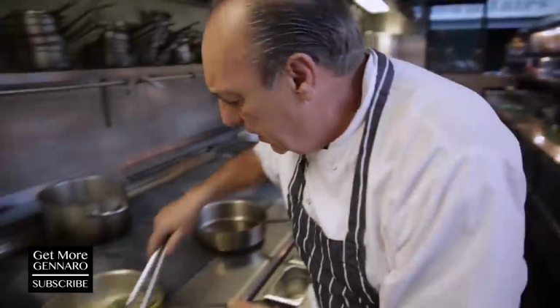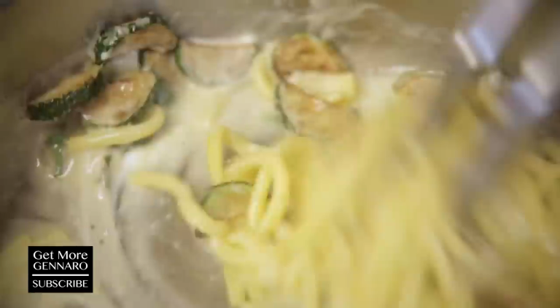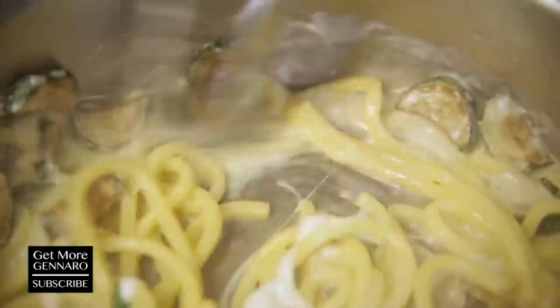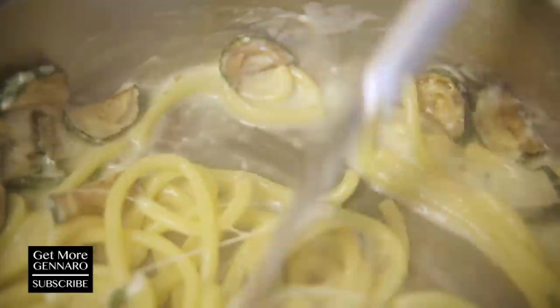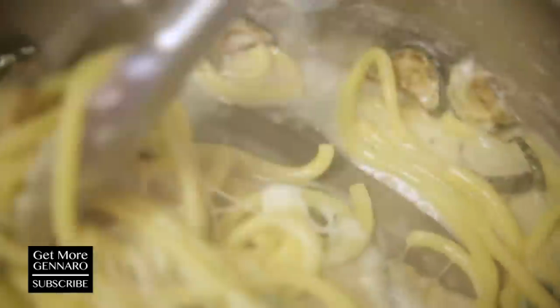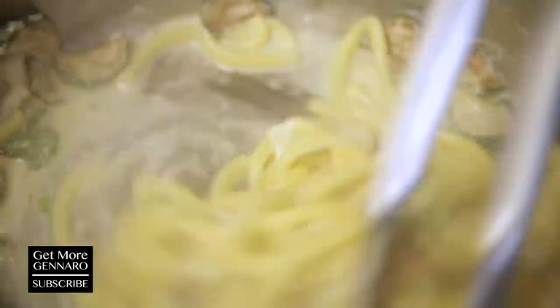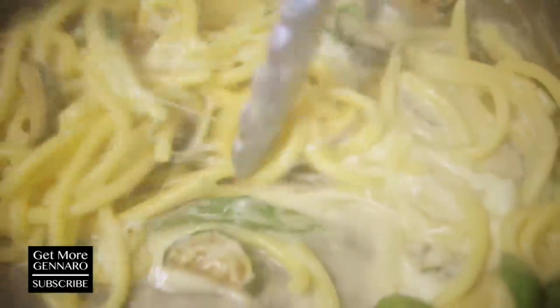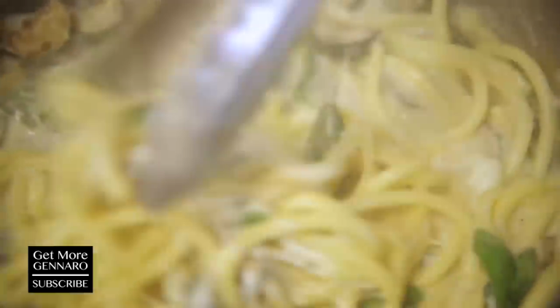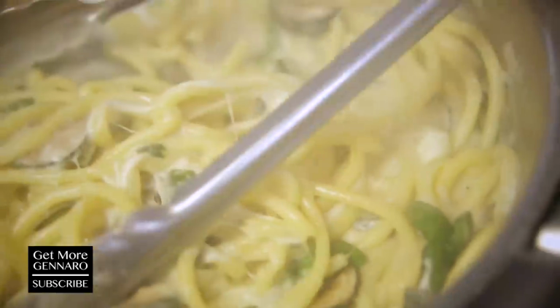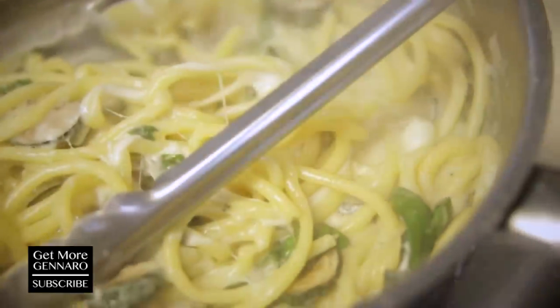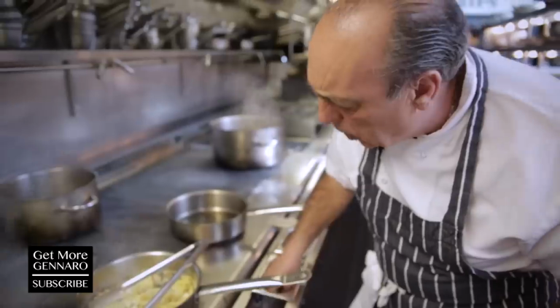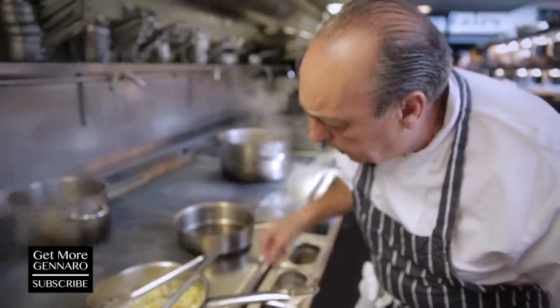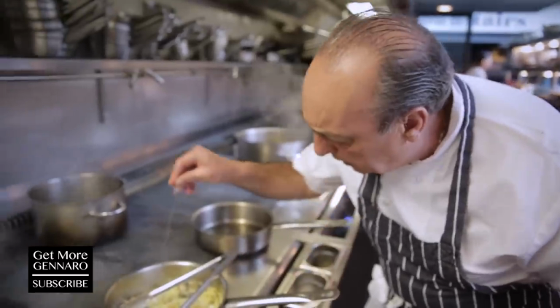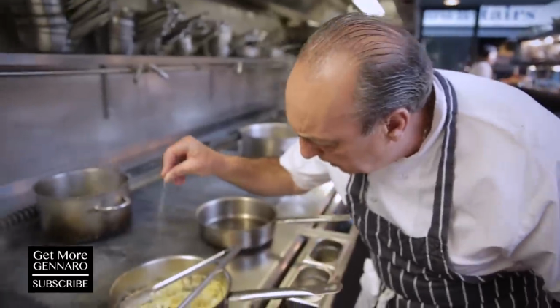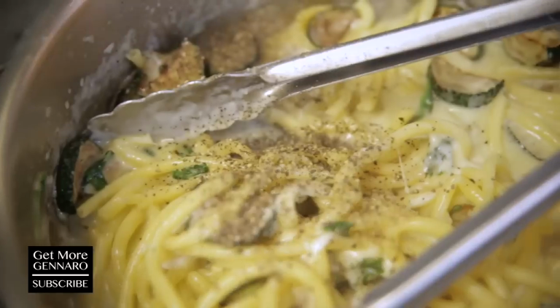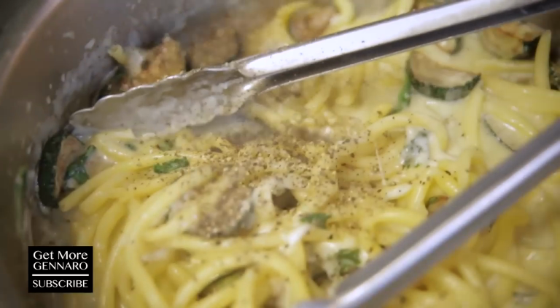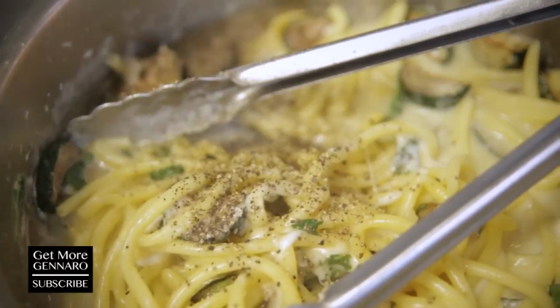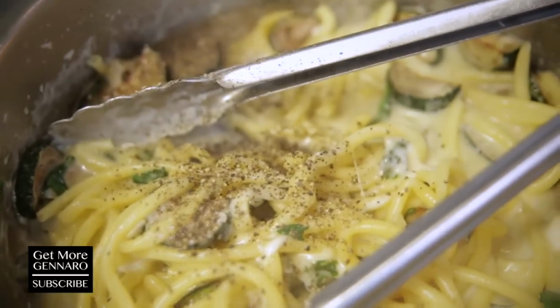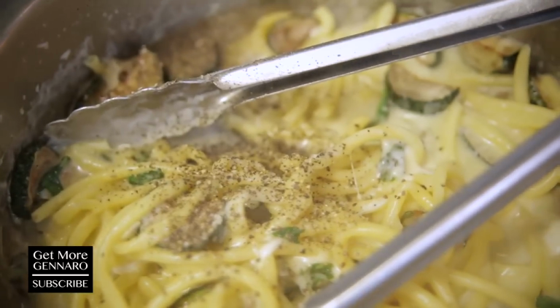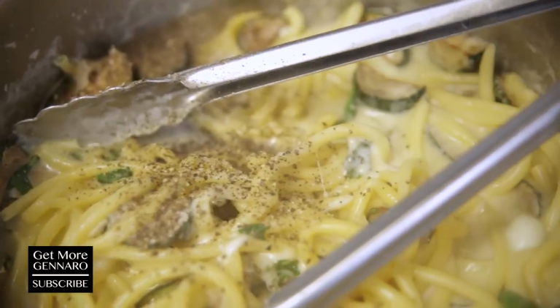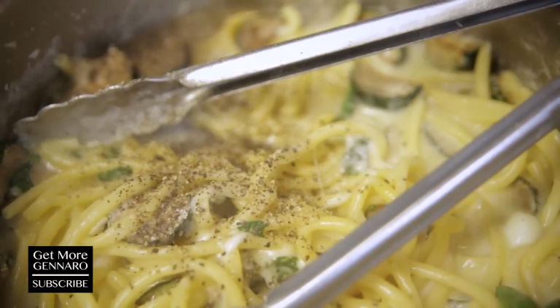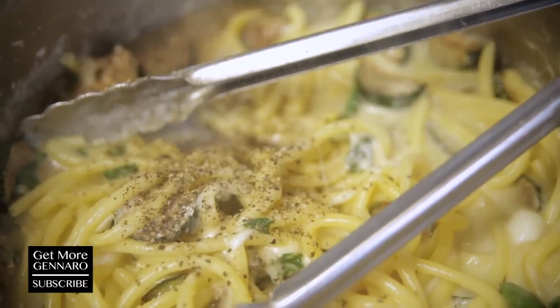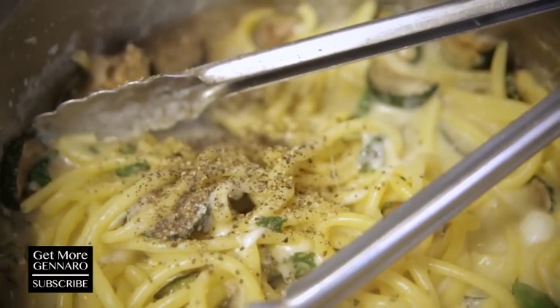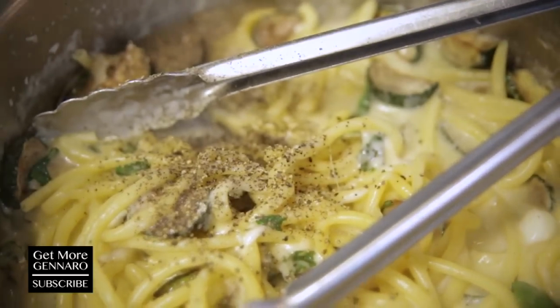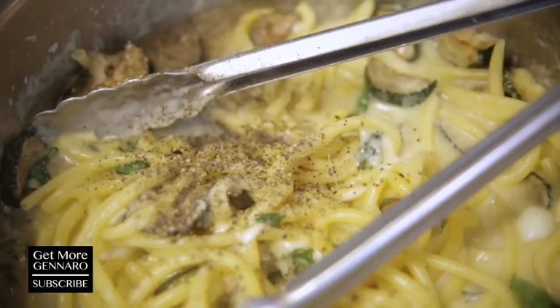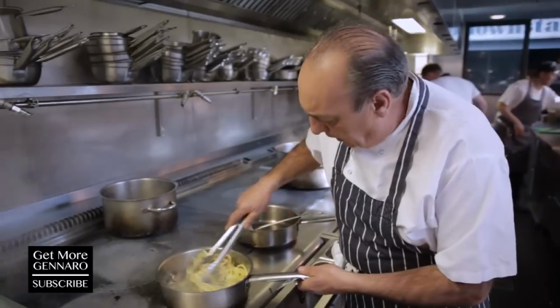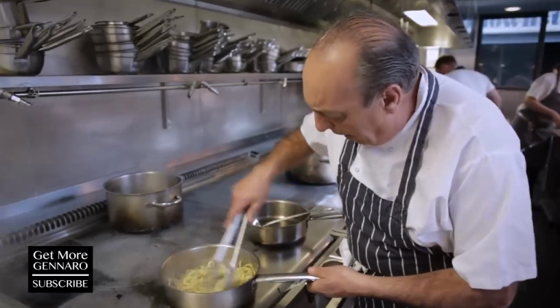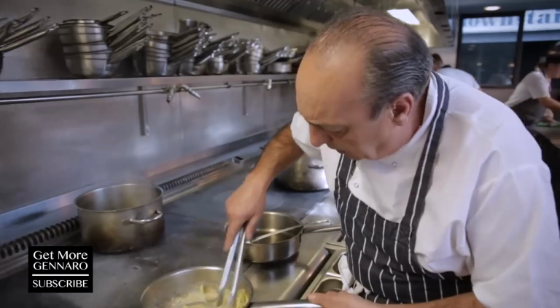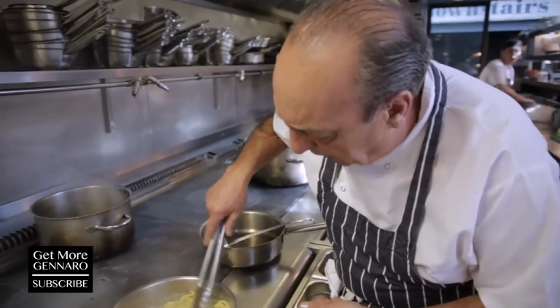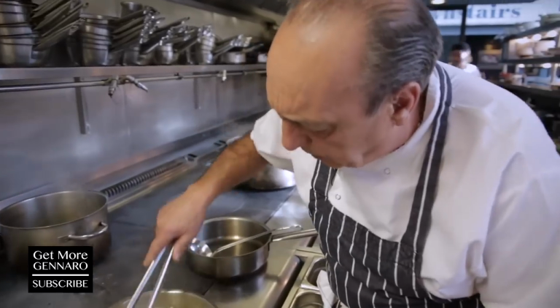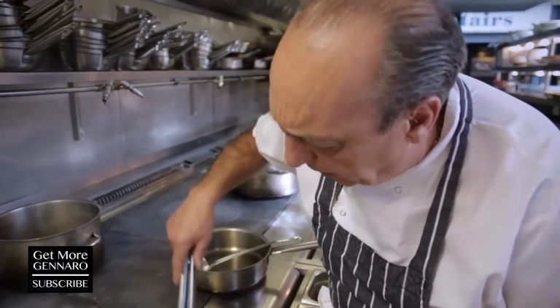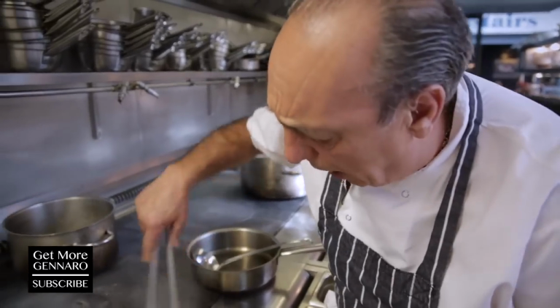Stir it. Look at that lovely creamy texture. Little touch of salt. And this is really quite peppery — a lot of pepper required. Stir them around and let it cream up.